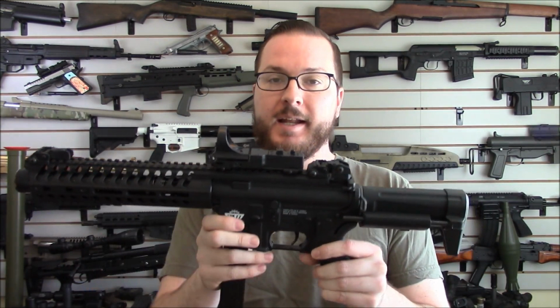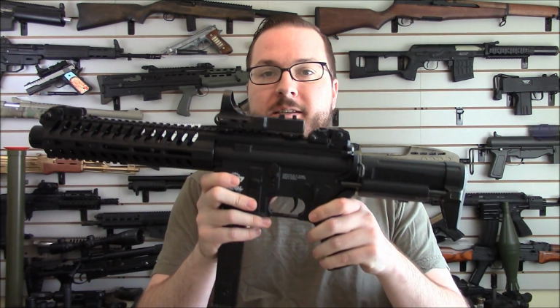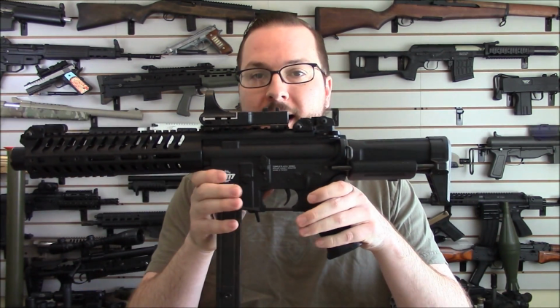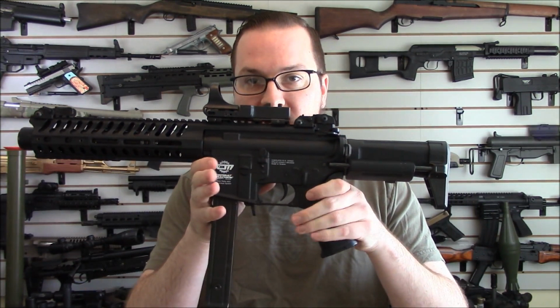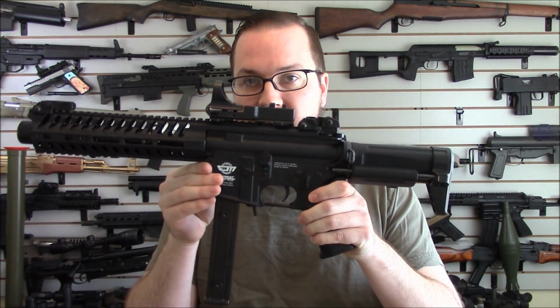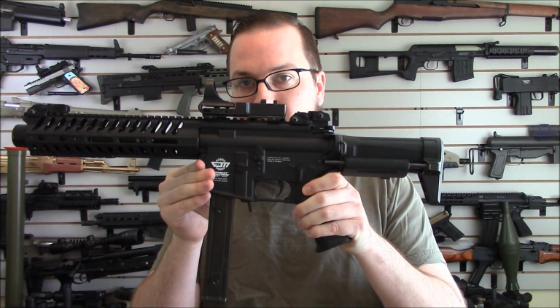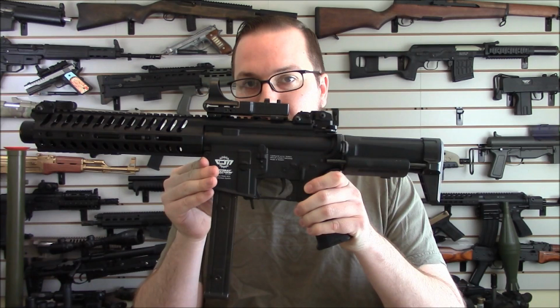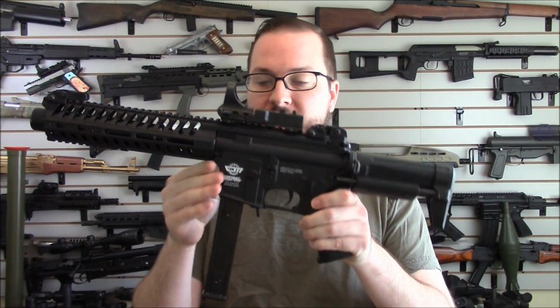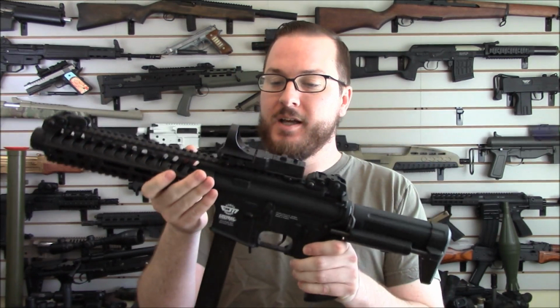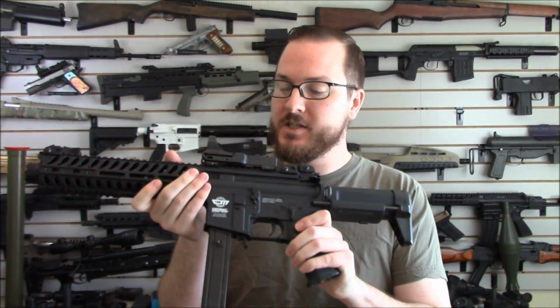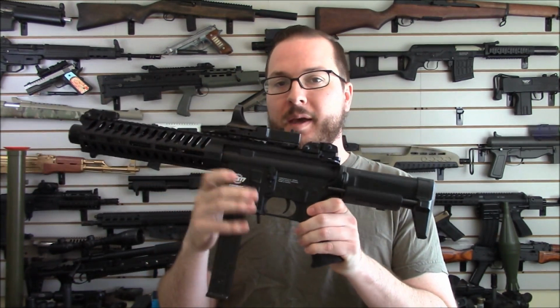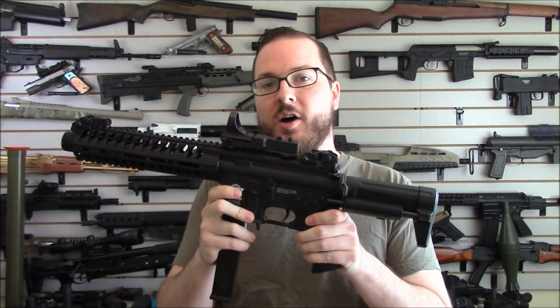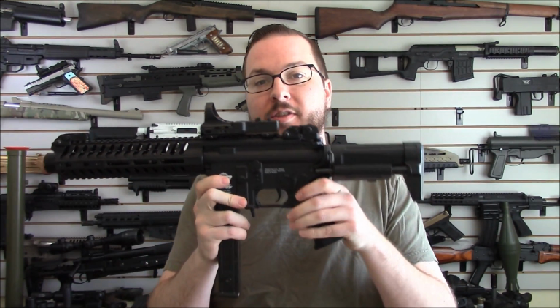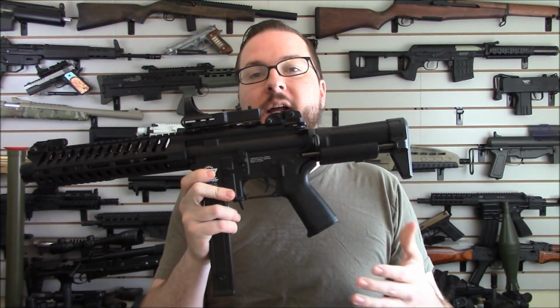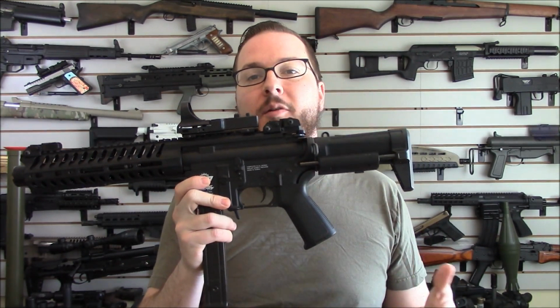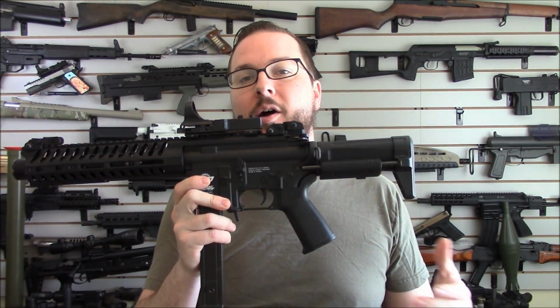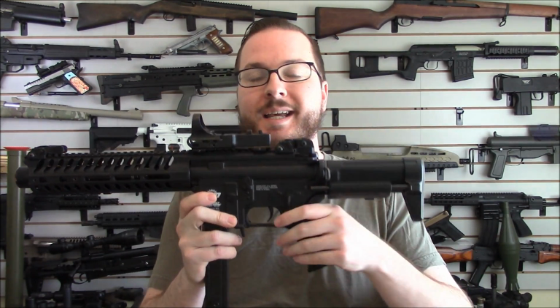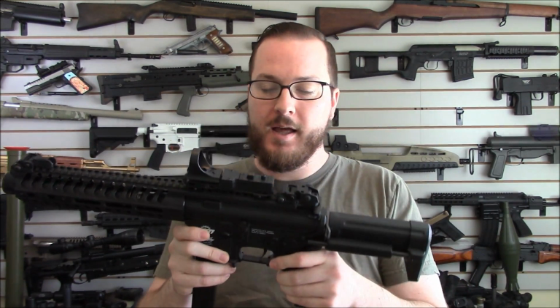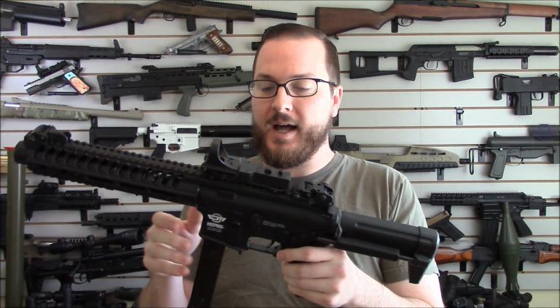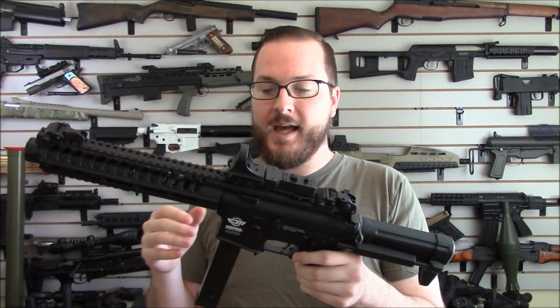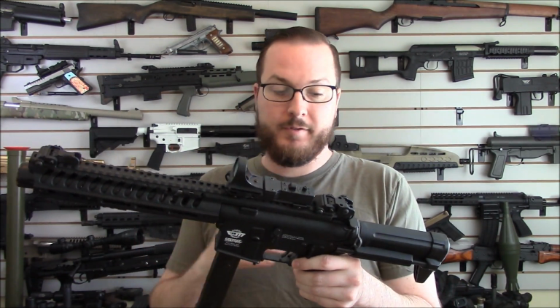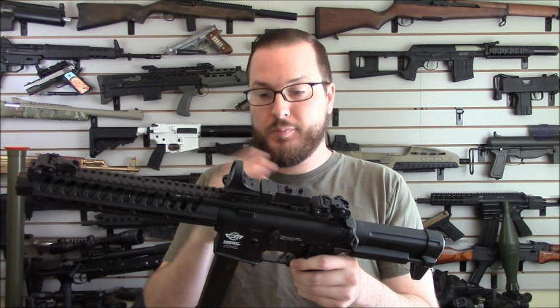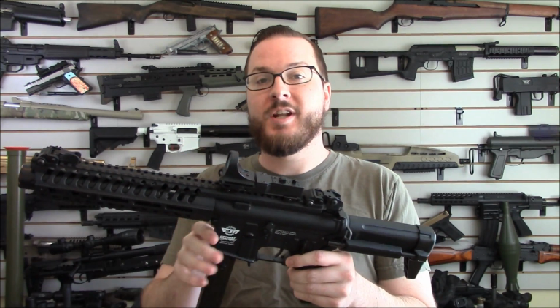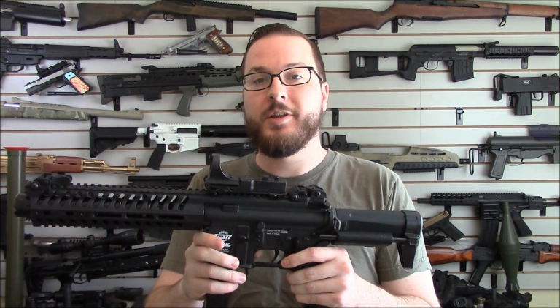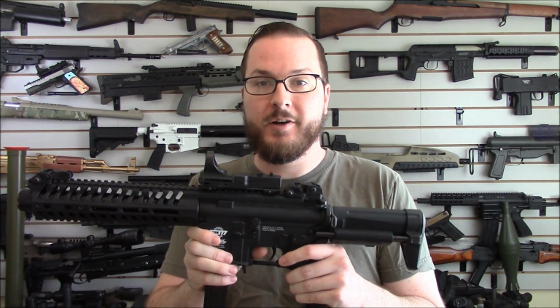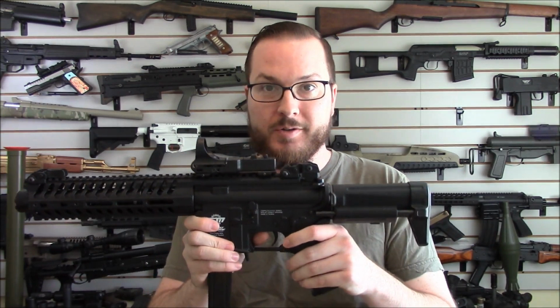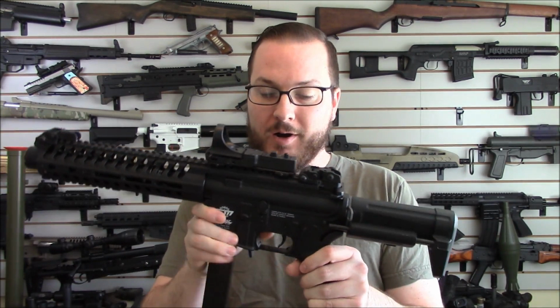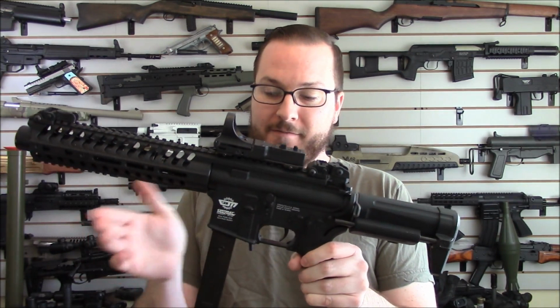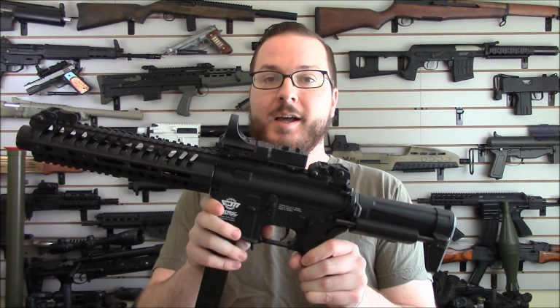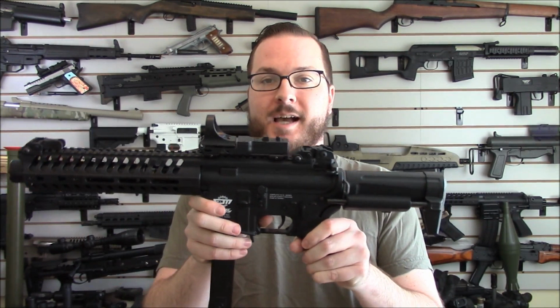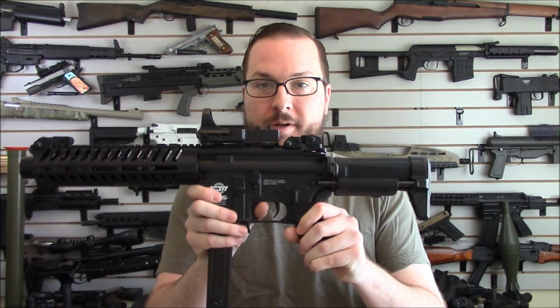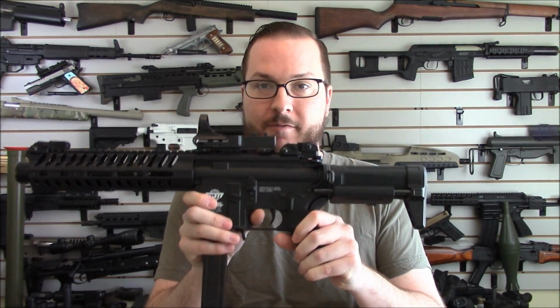It is my G&G Combat Machine. This is the one based on the 300 BOT receiver — I've pretty much taken all the 300 BOT parts off aside from the receiver itself.